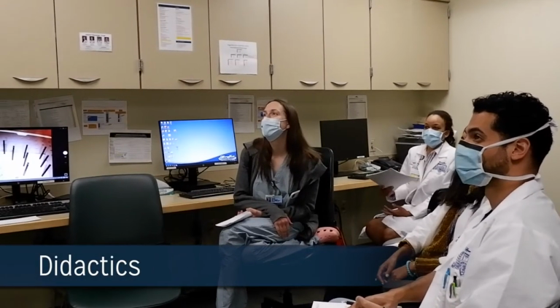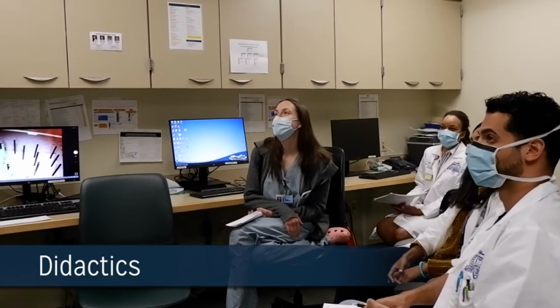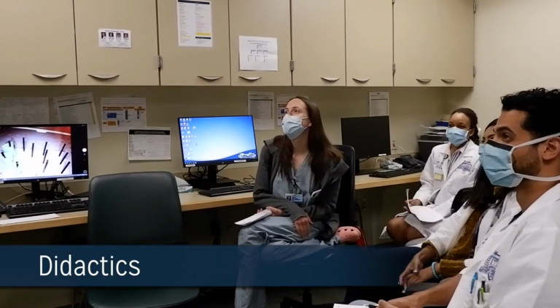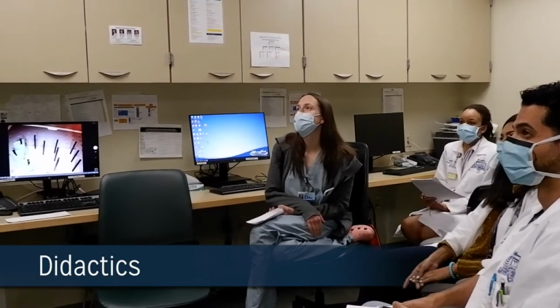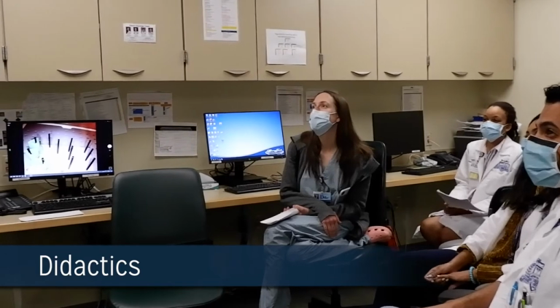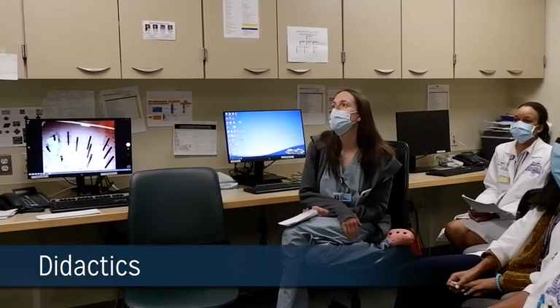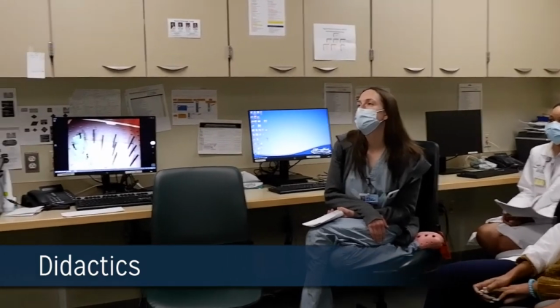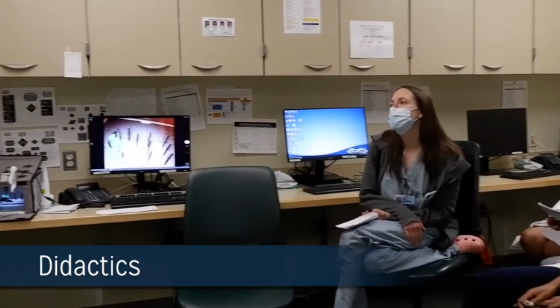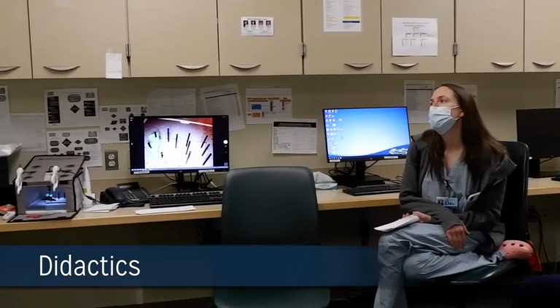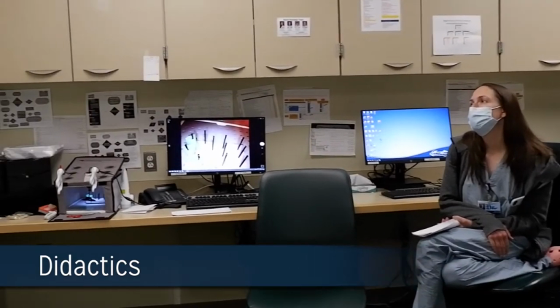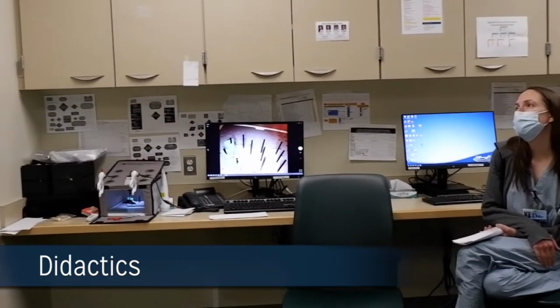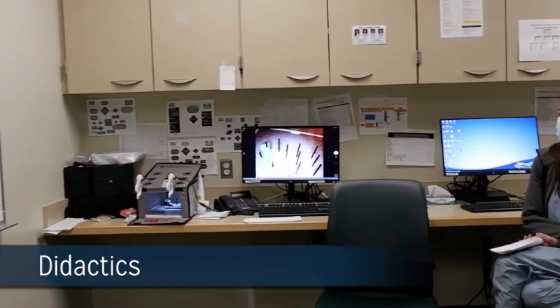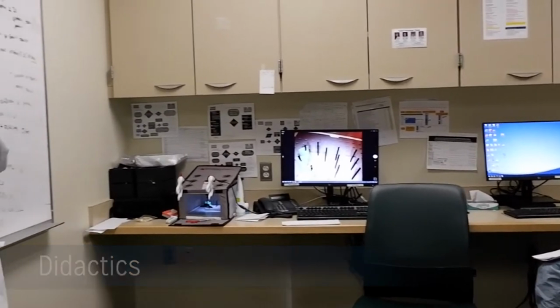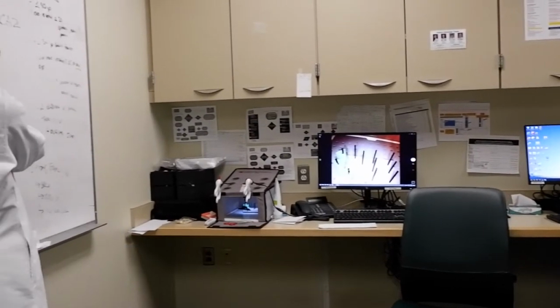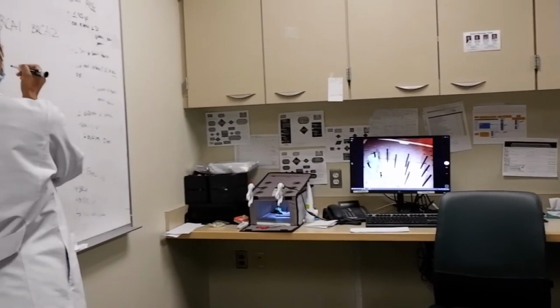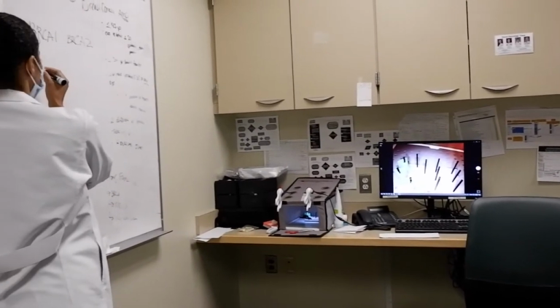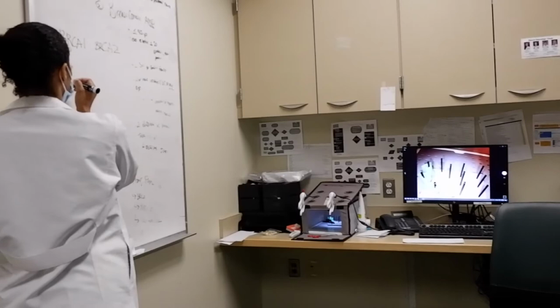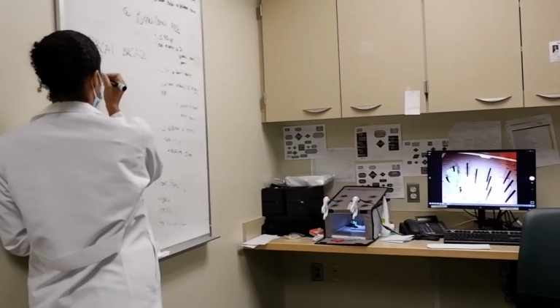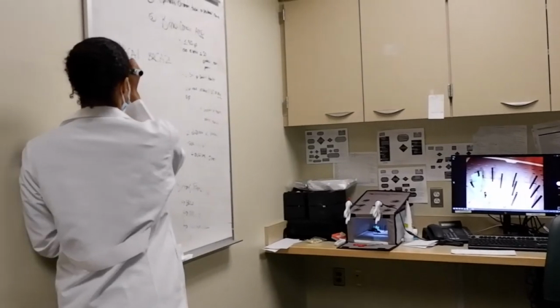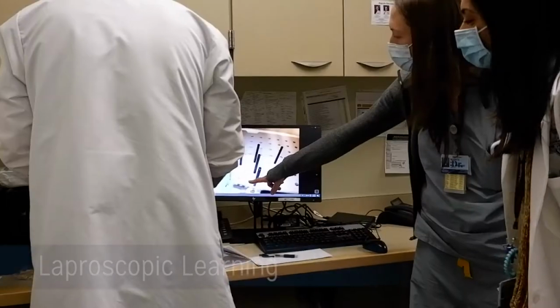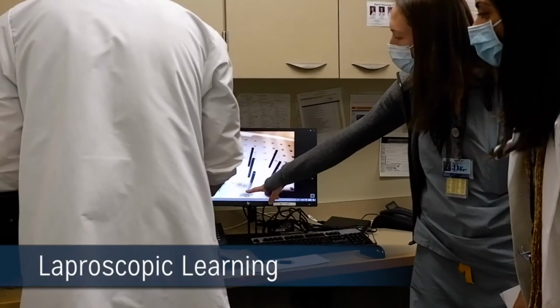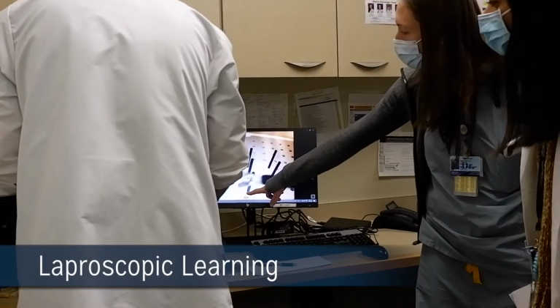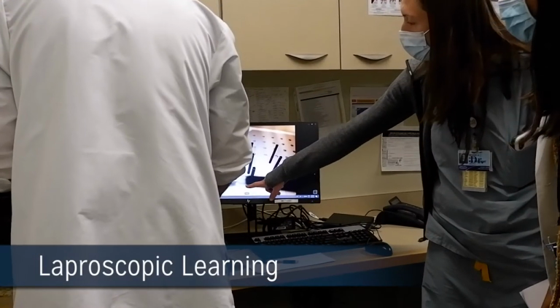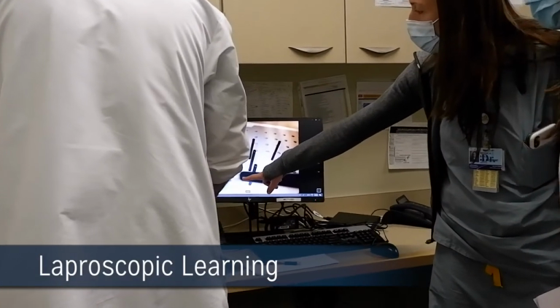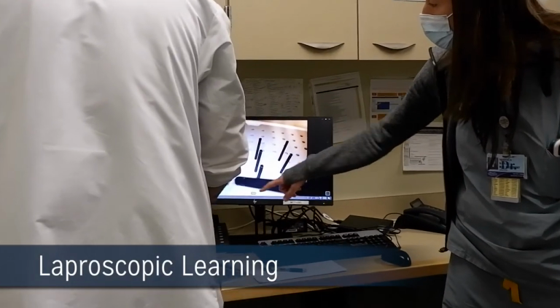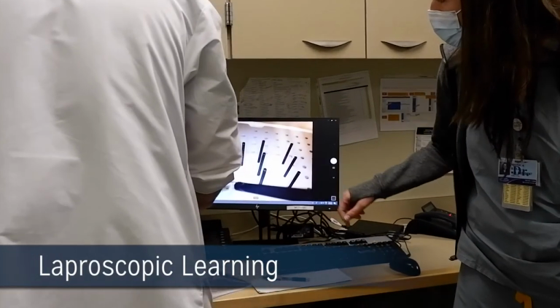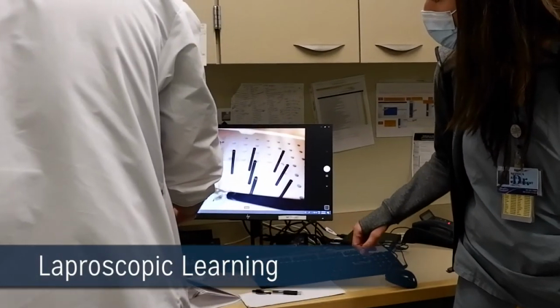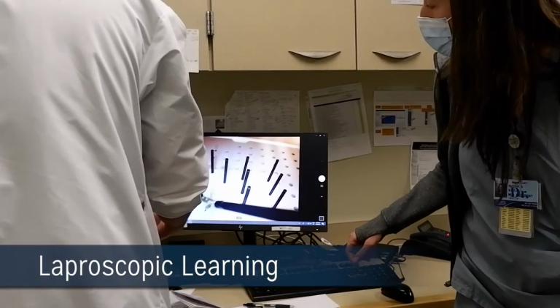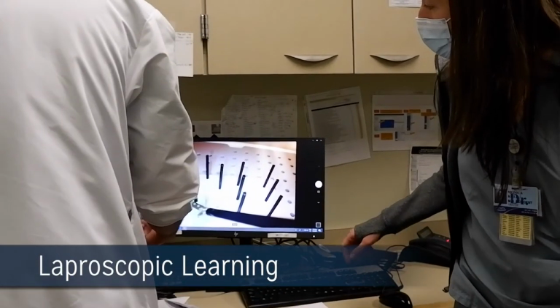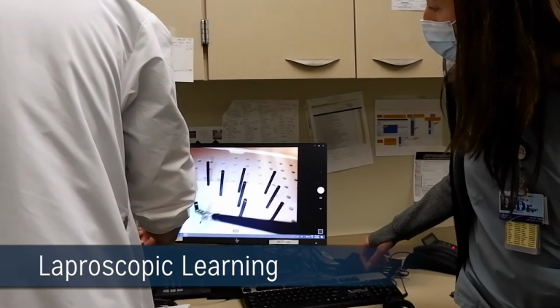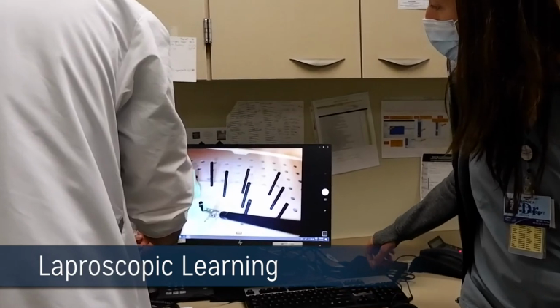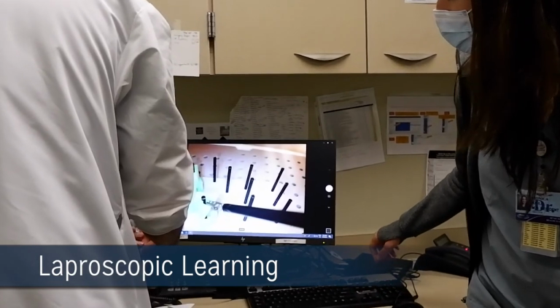Our attendings have a strong interest in our education and spend time during rounds to integrate patient care with our didactics. We go over practice bulletins and have time on a laparoscopic trainer which is set up in our workroom.